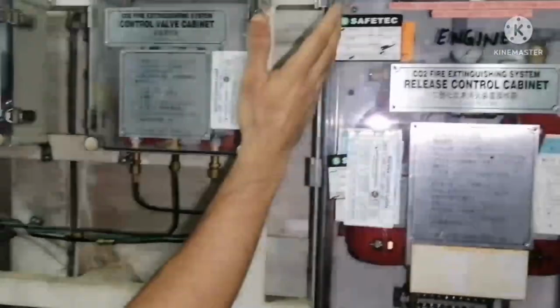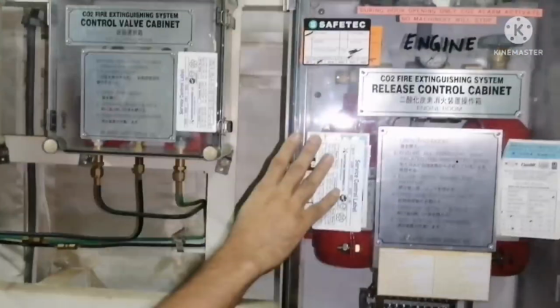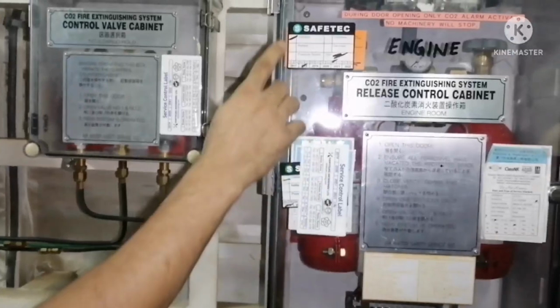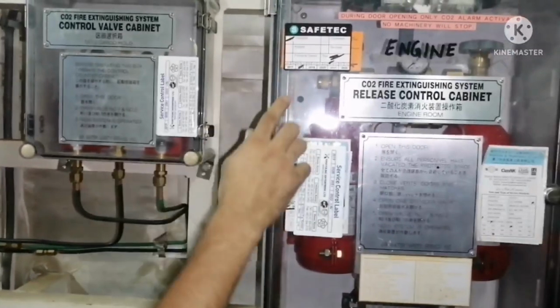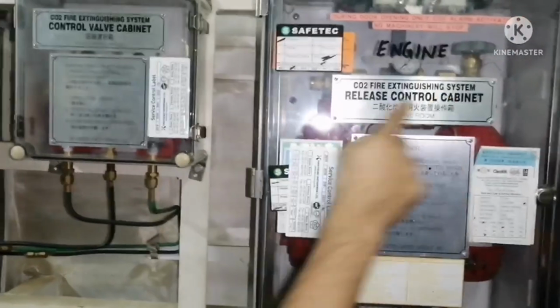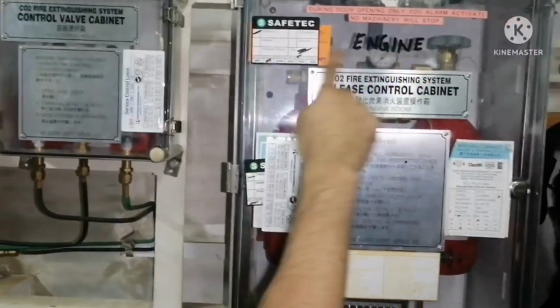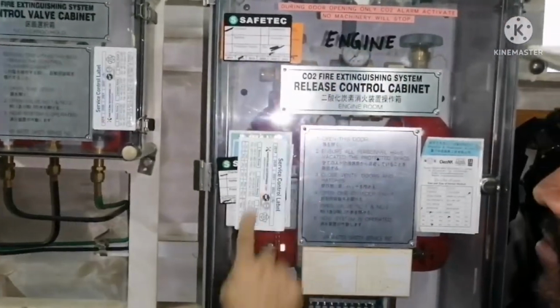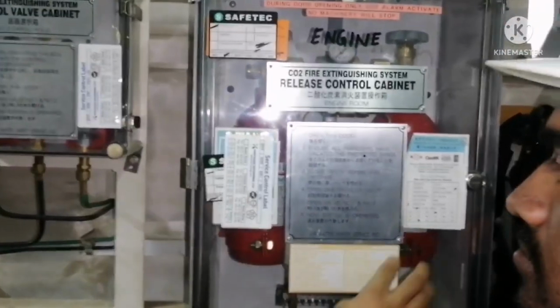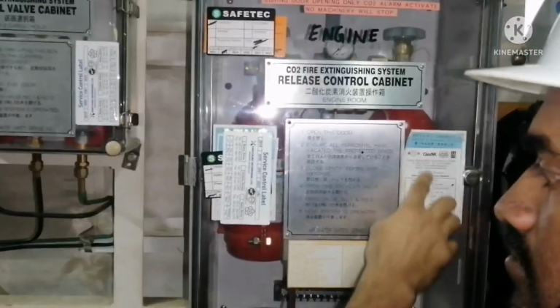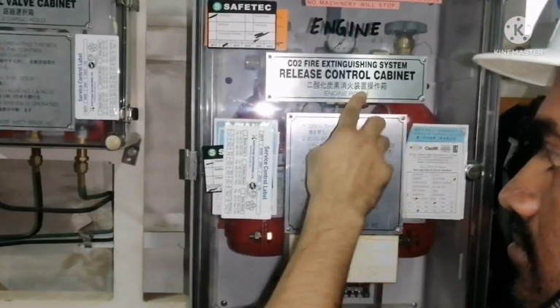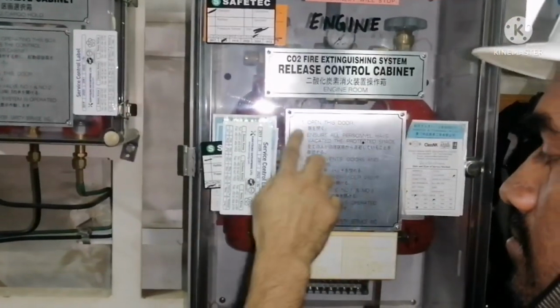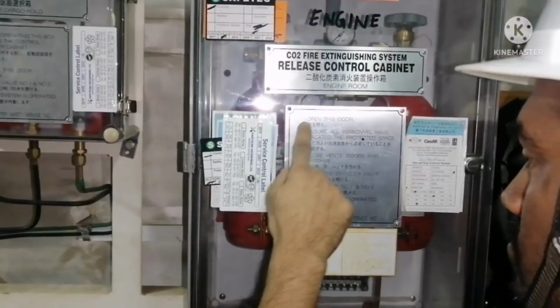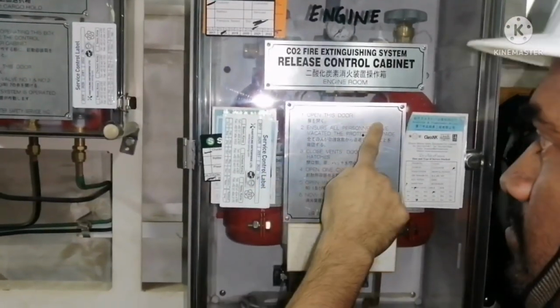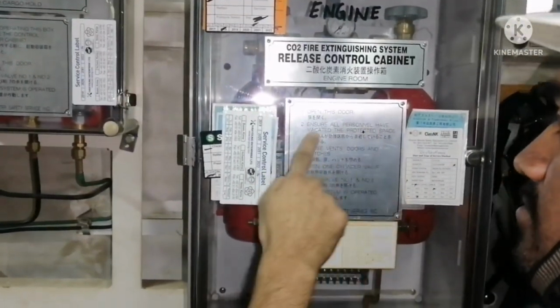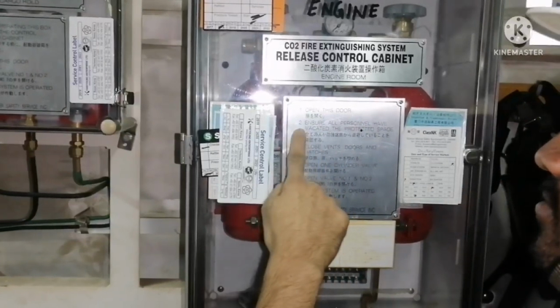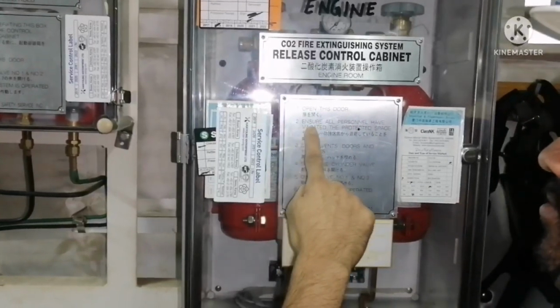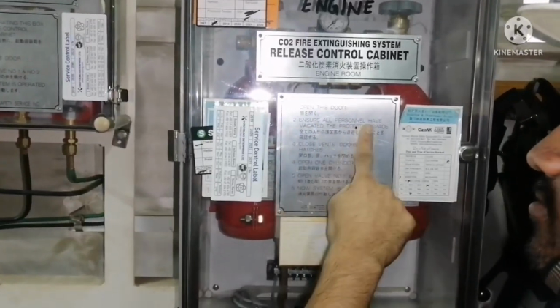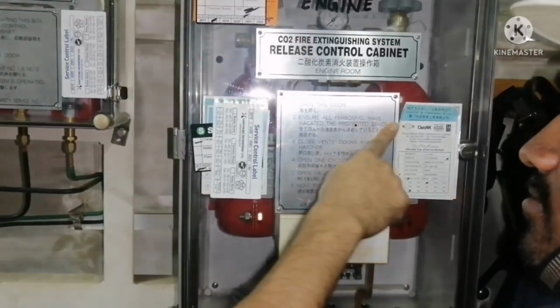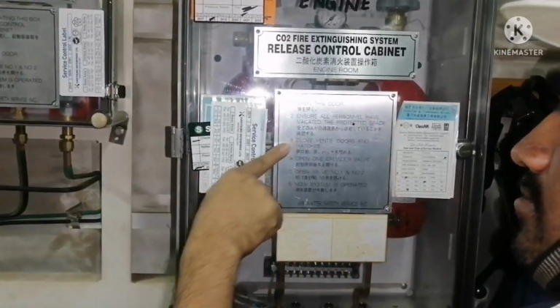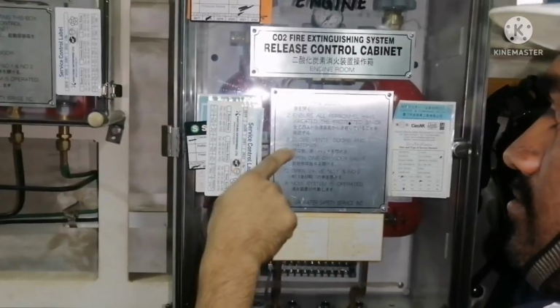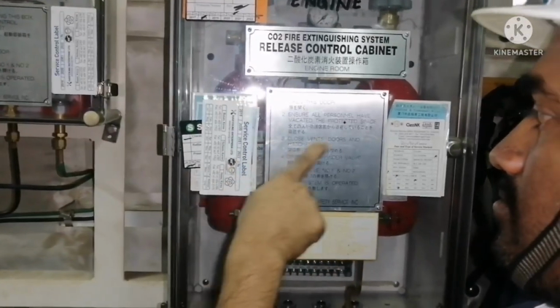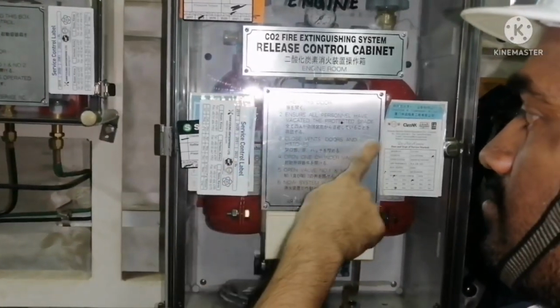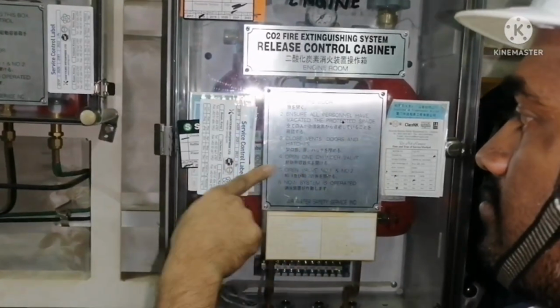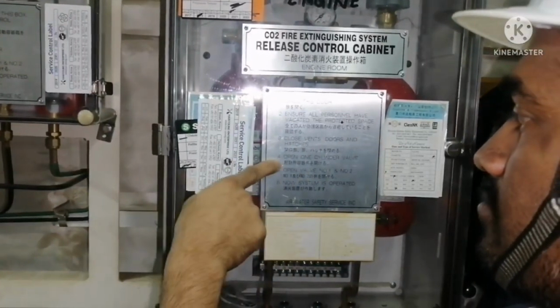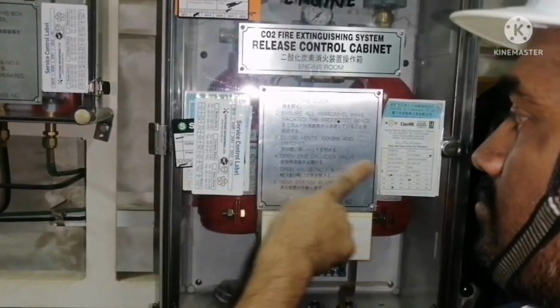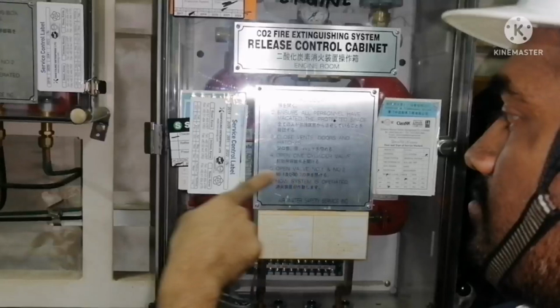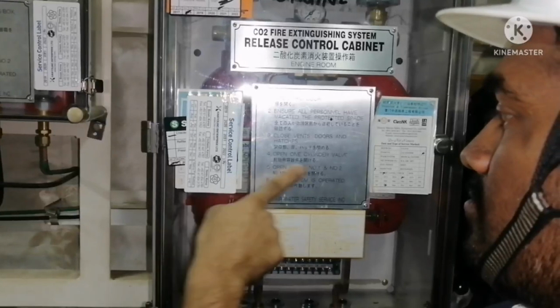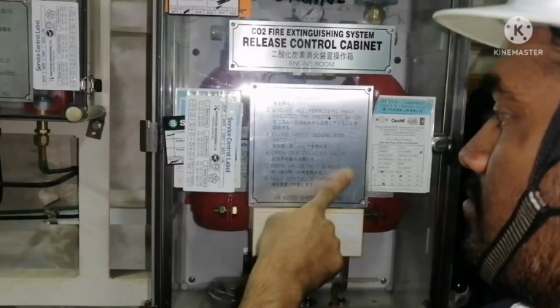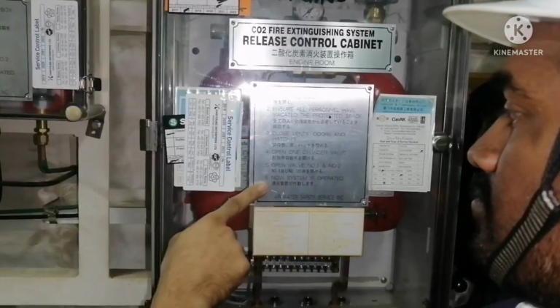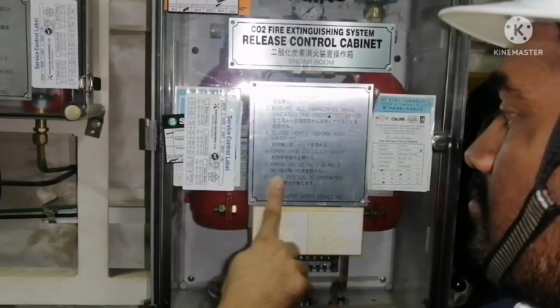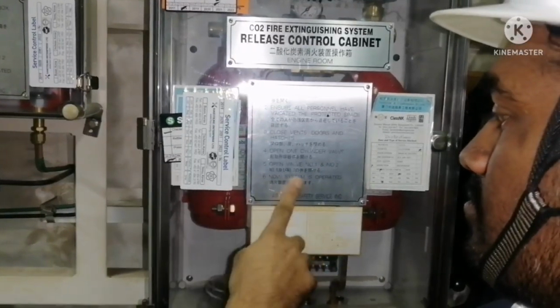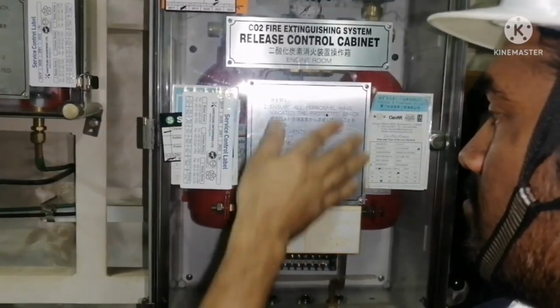Before using any system, you can see the instructions over here. Open this door, ensure all personnel are vacated, close vents, doors and hatches, open one cylinder, open valve one and two — now the system is operated.